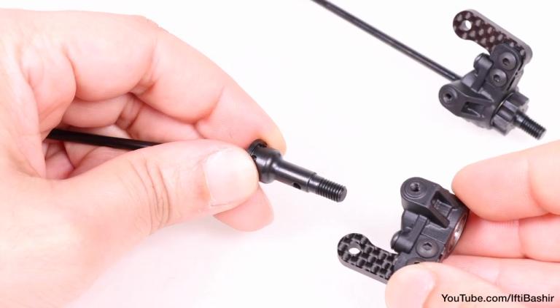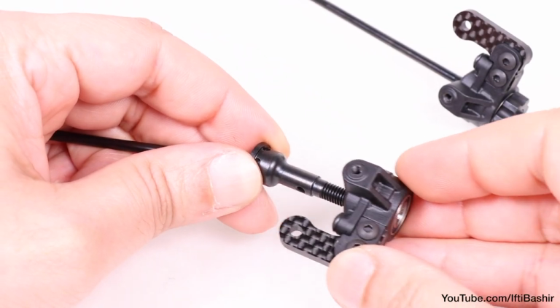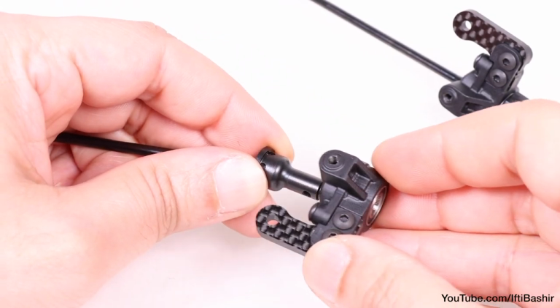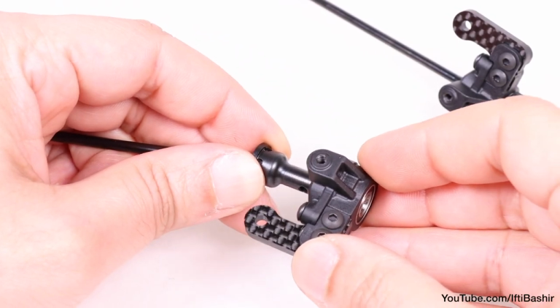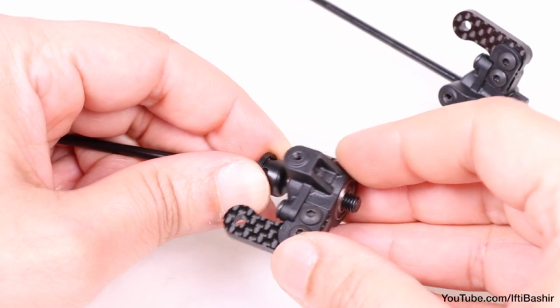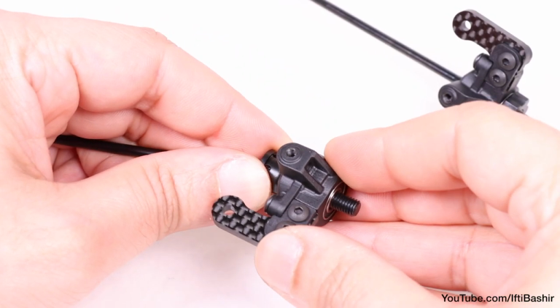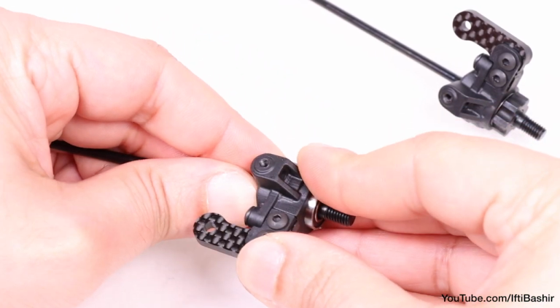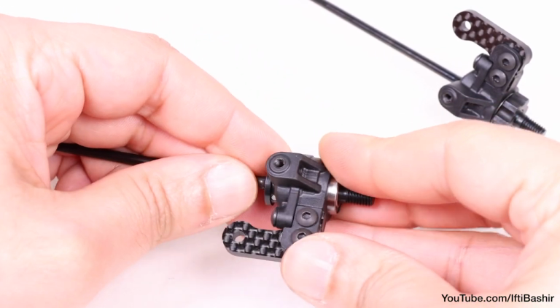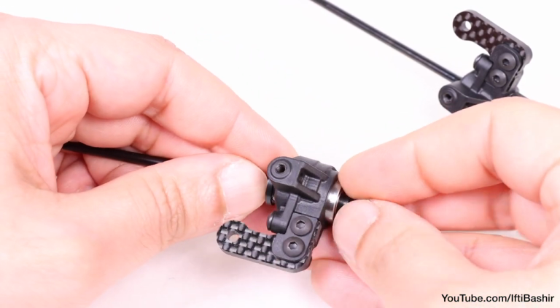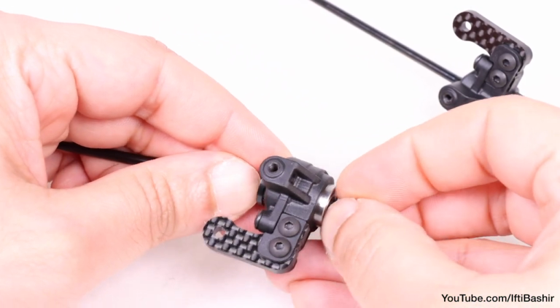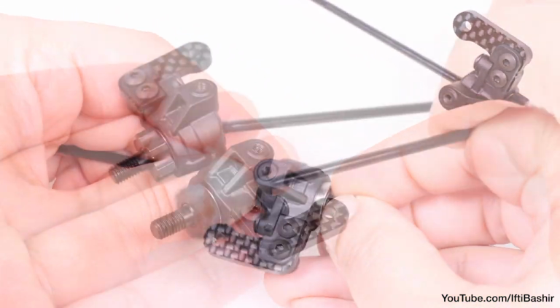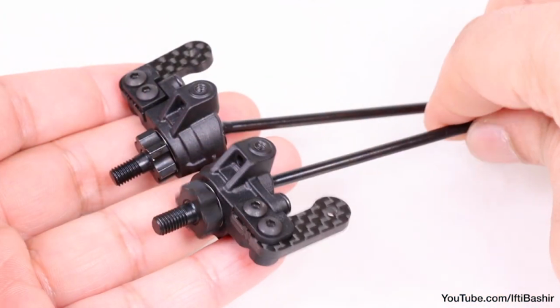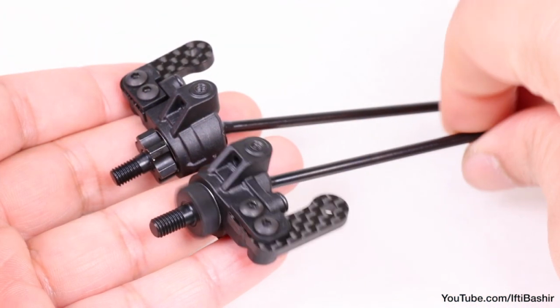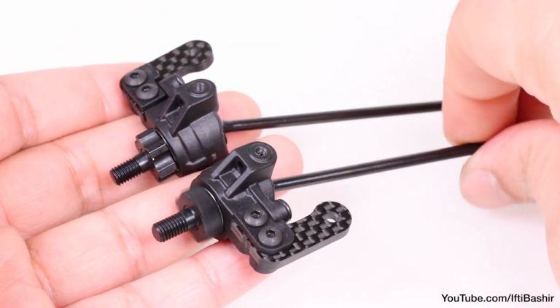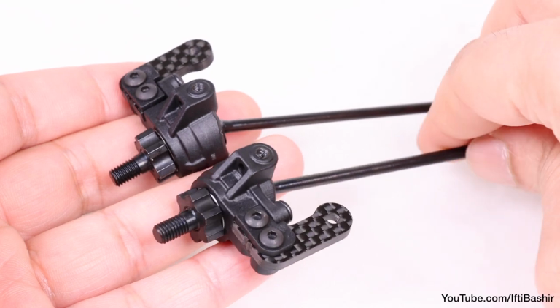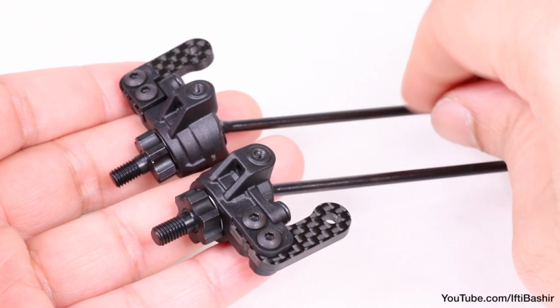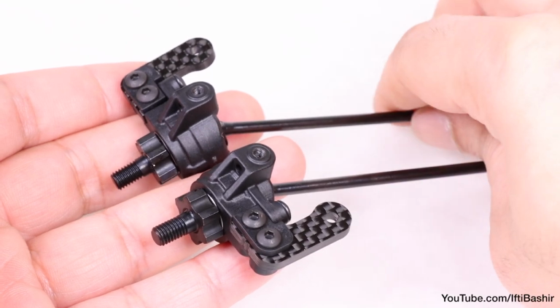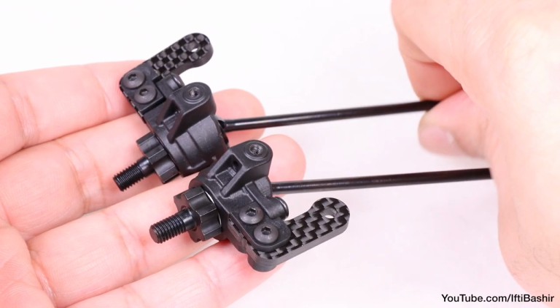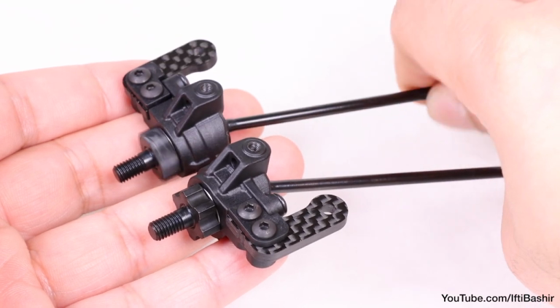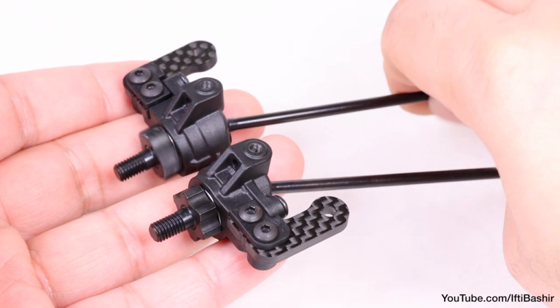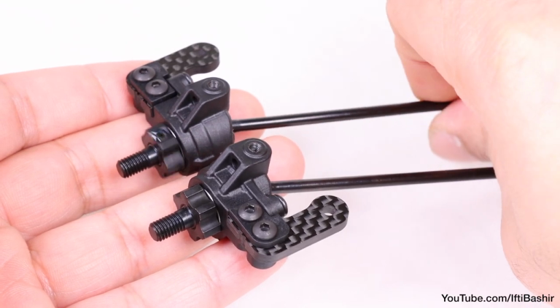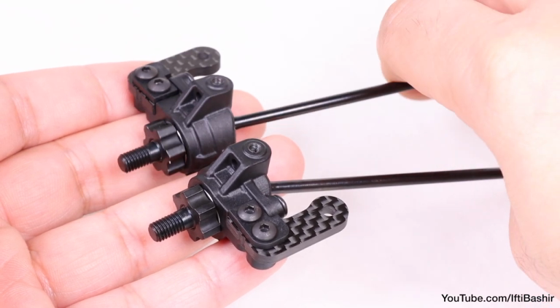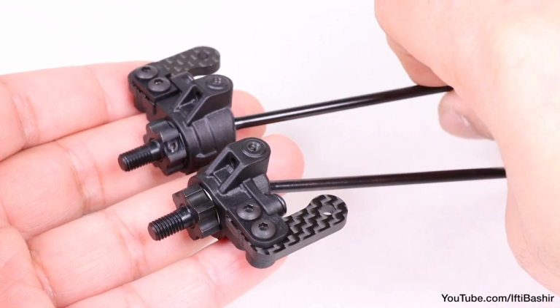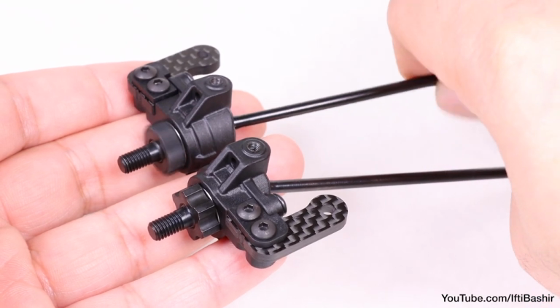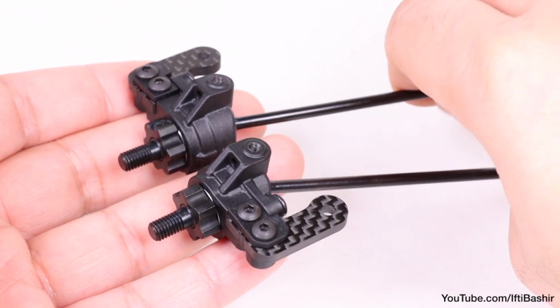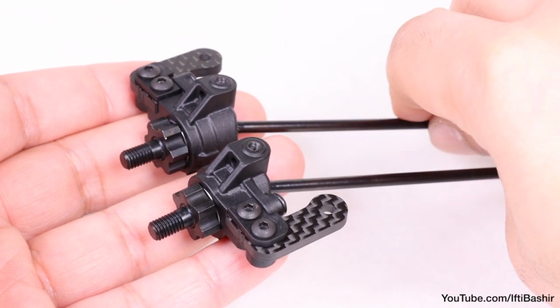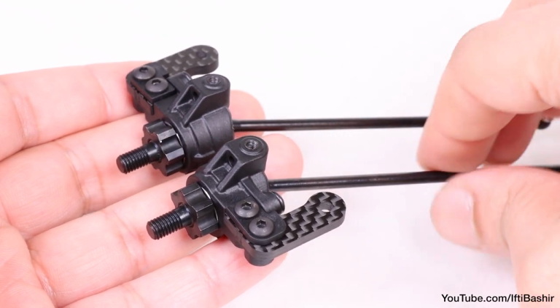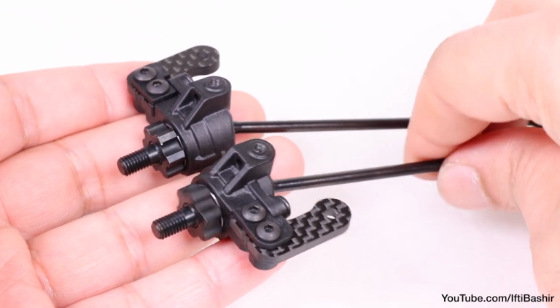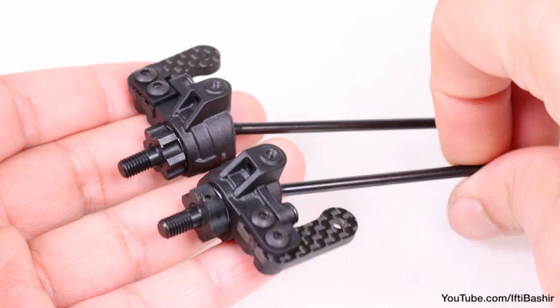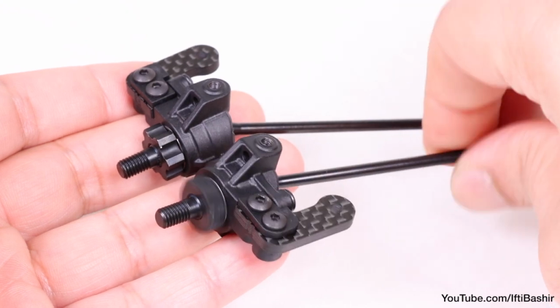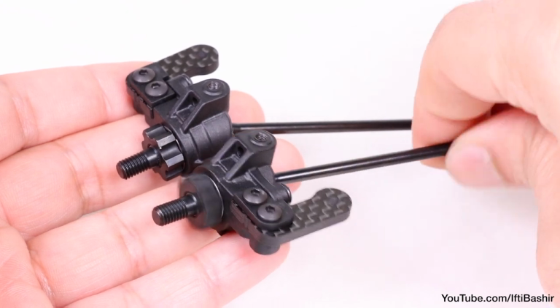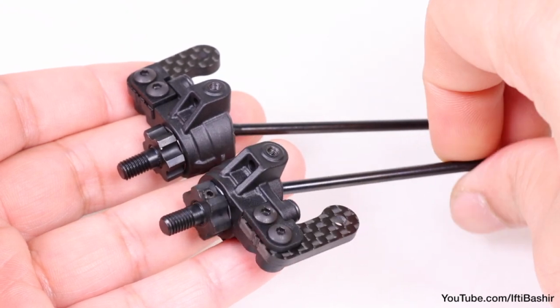Again, we repeat the same steps for the opposite side. And with that, our front CVAs and spindles are complete. Both should turn completely freely with no binding whatsoever.